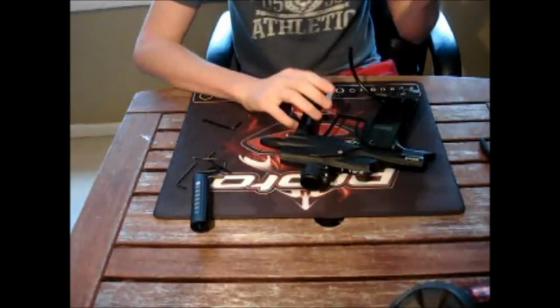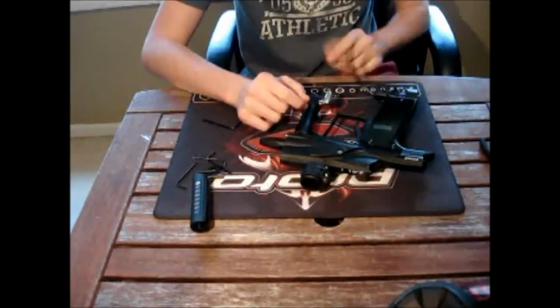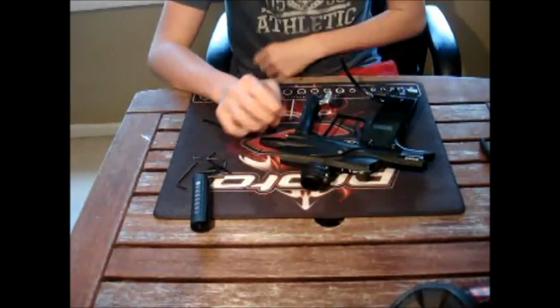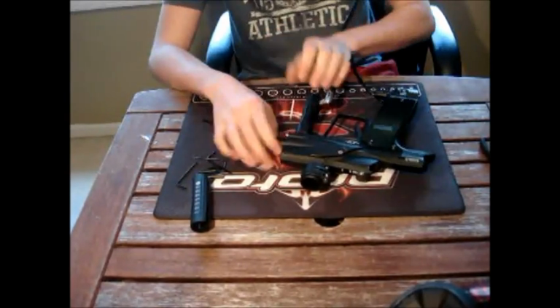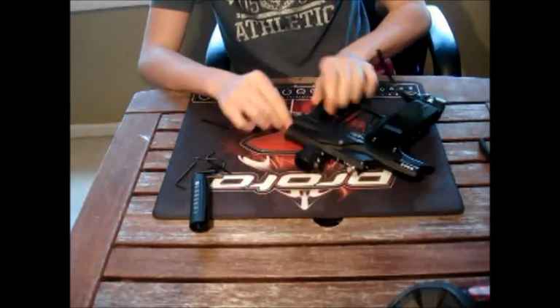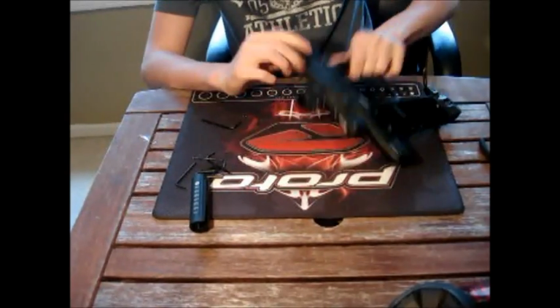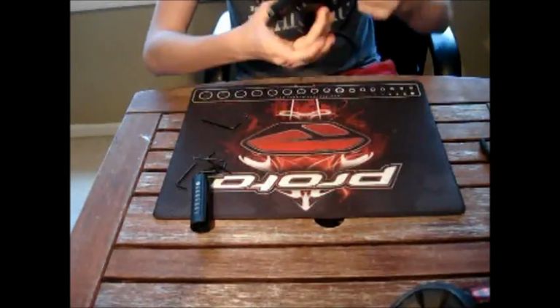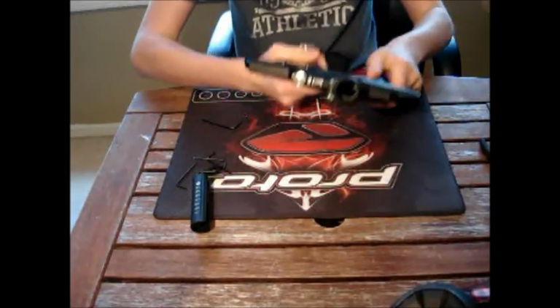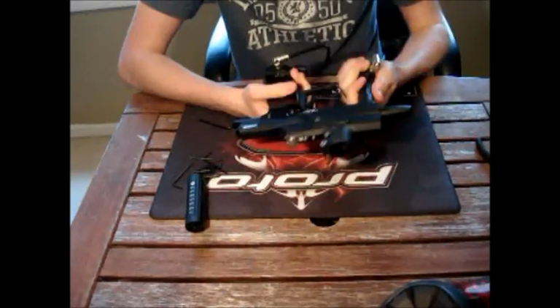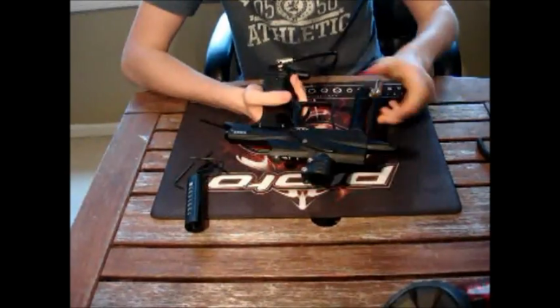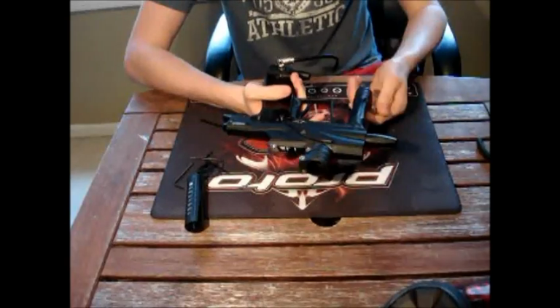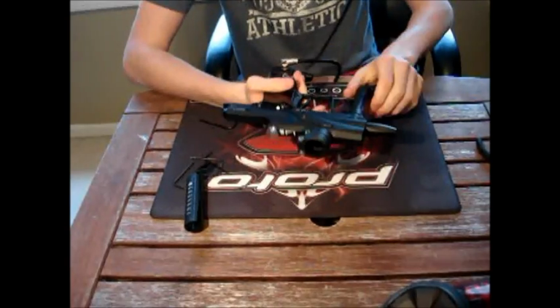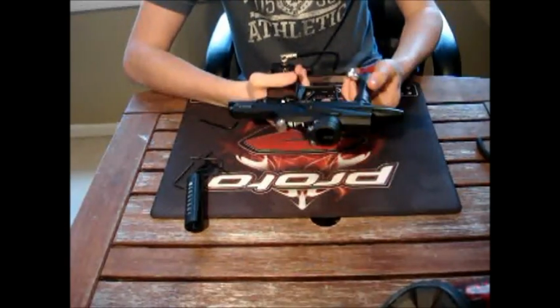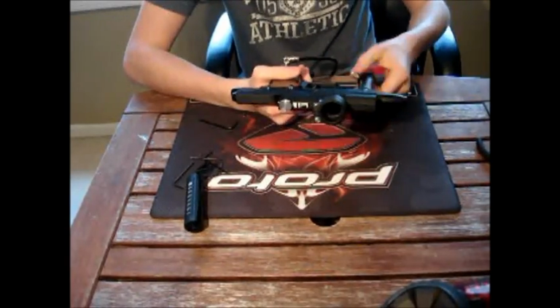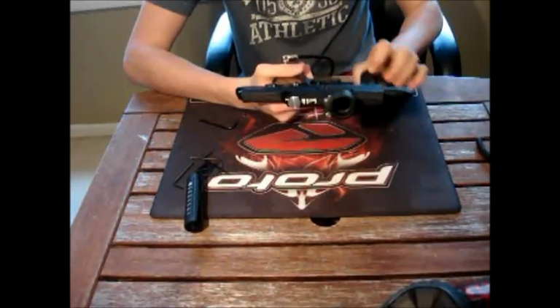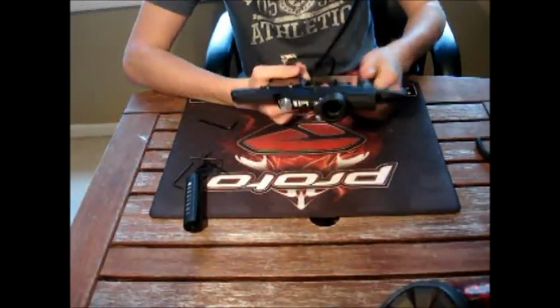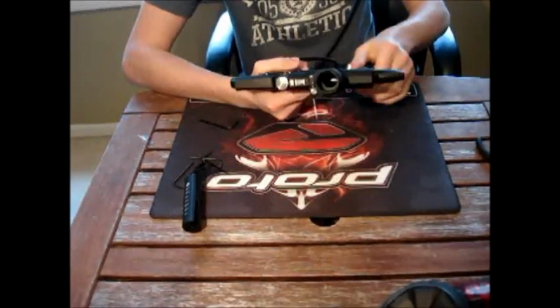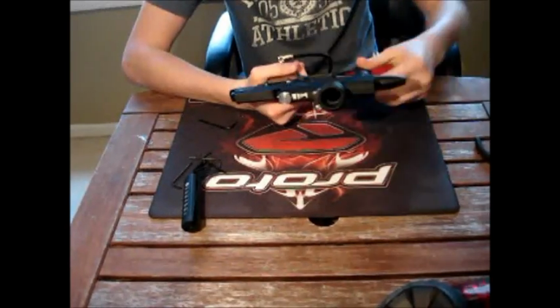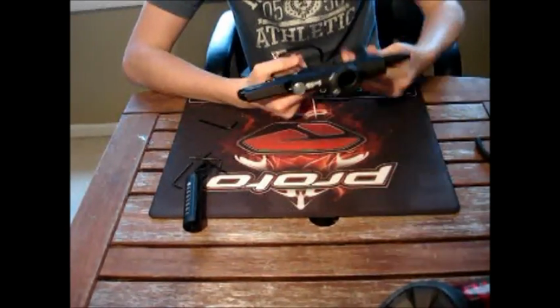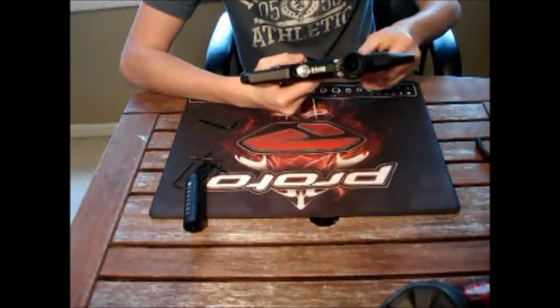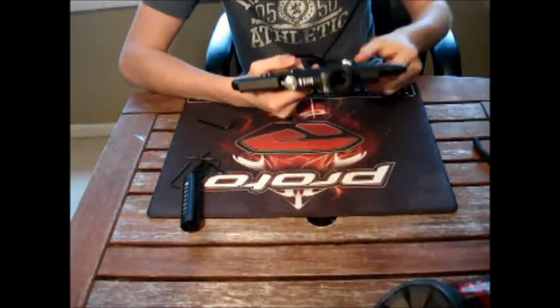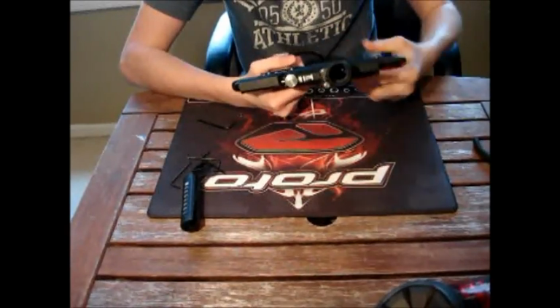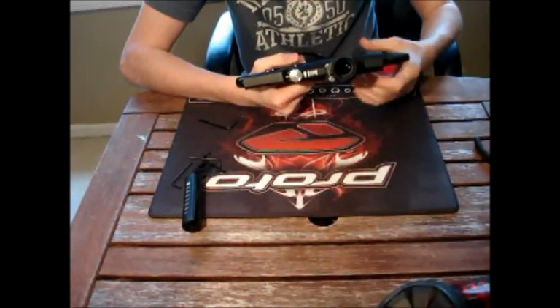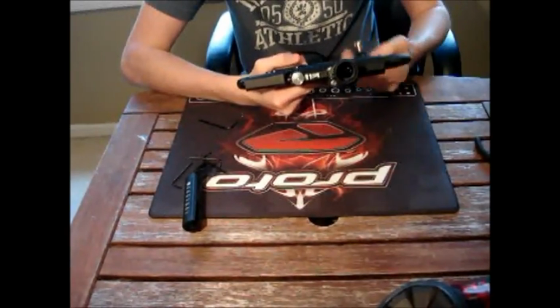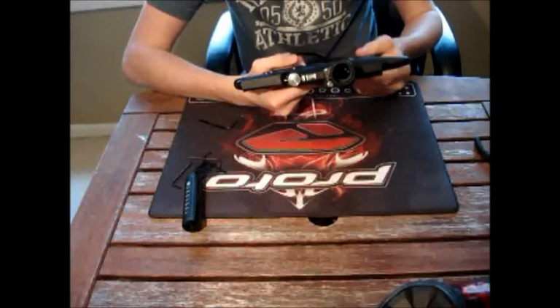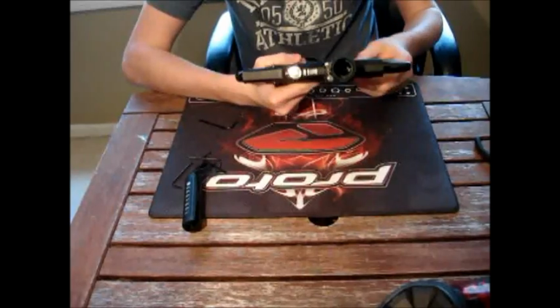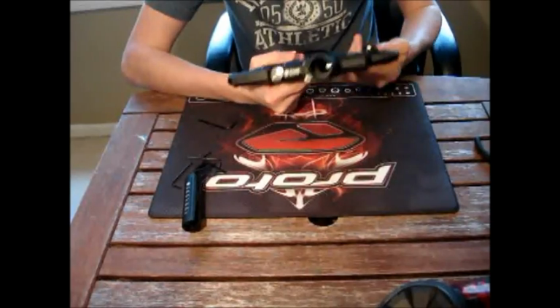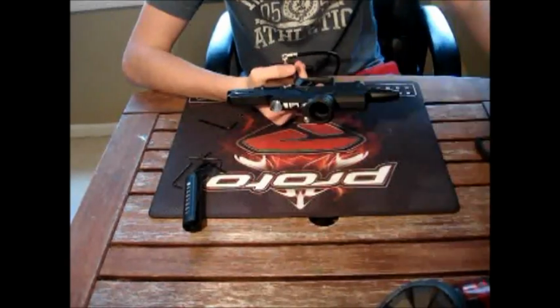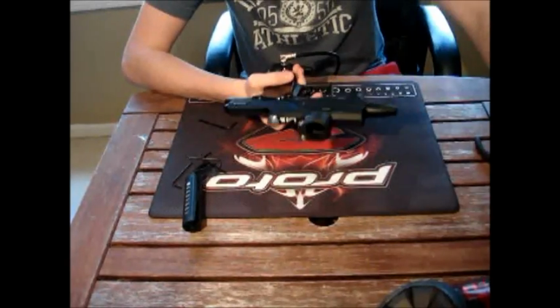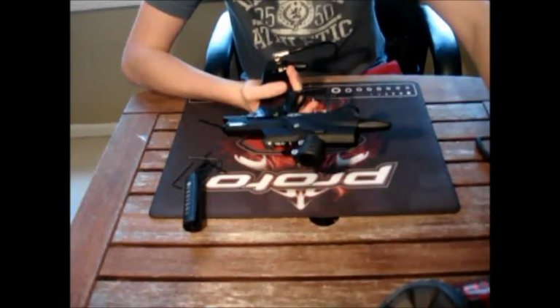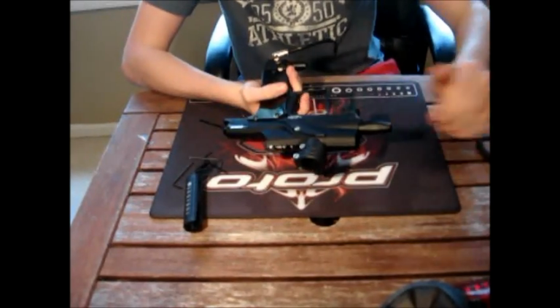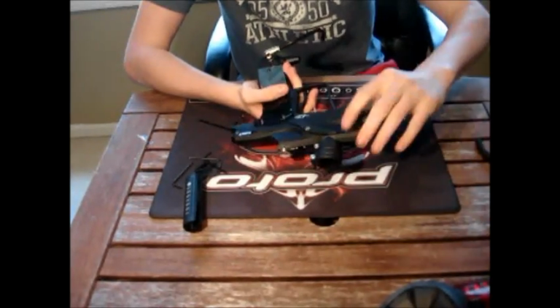First, you want to take off your macro line and unscrew your regulator. This isn't something that you're going to need to do a lot — mainly probably once every 10 cases.